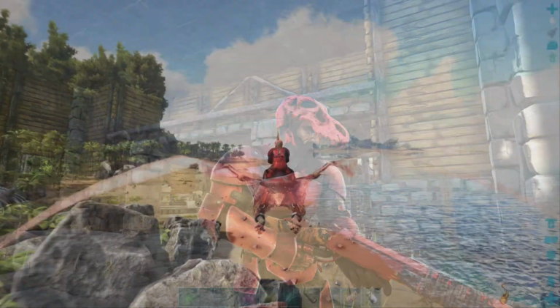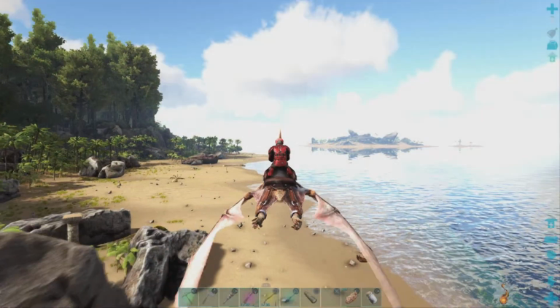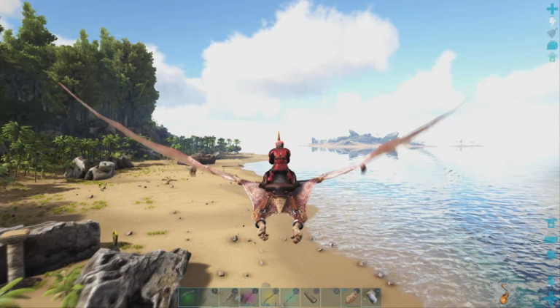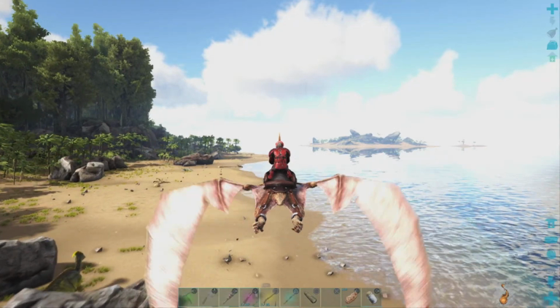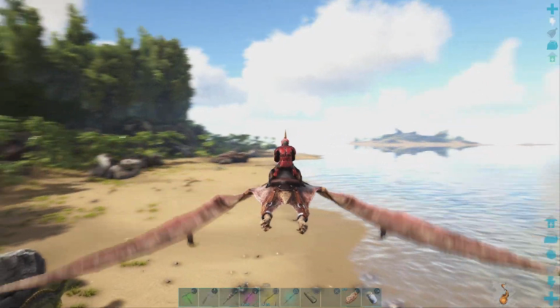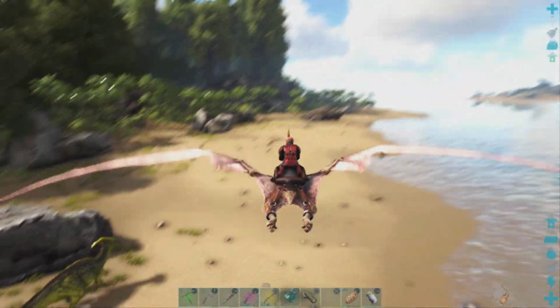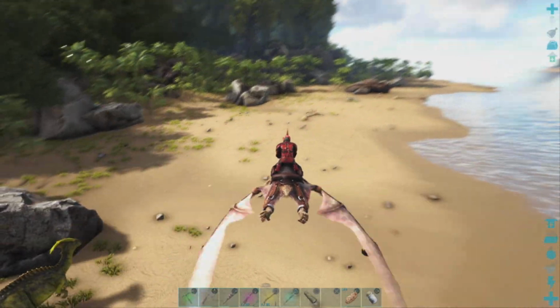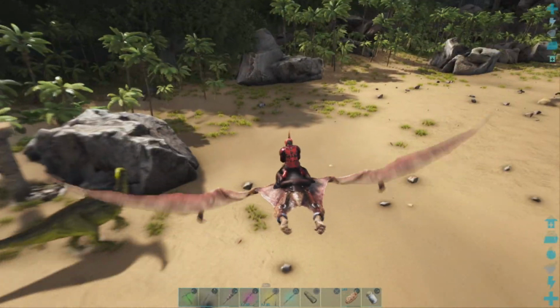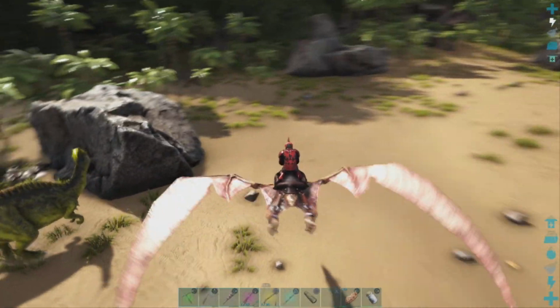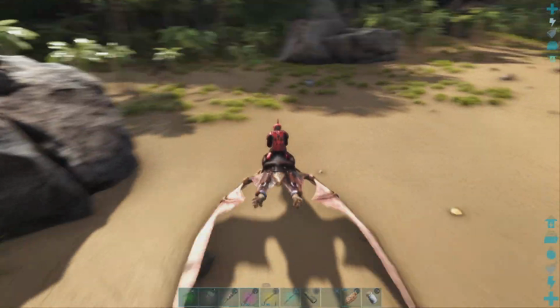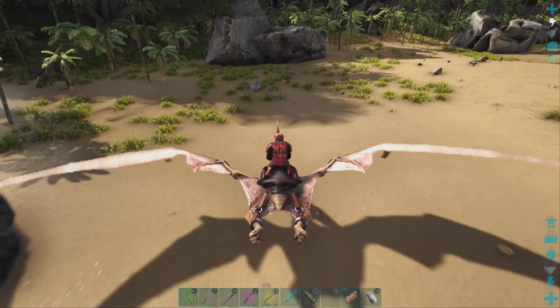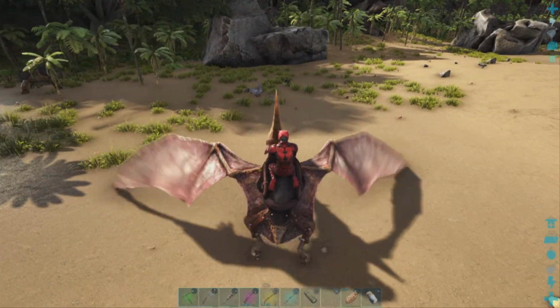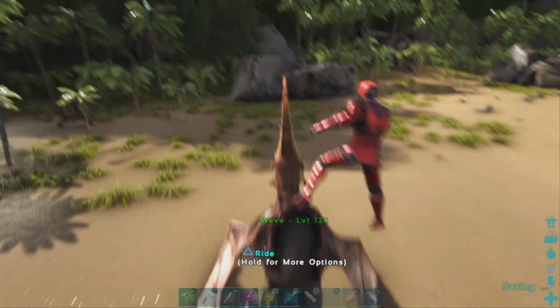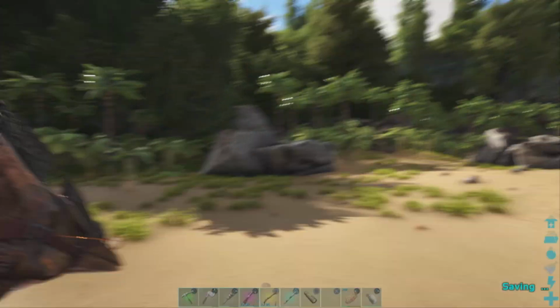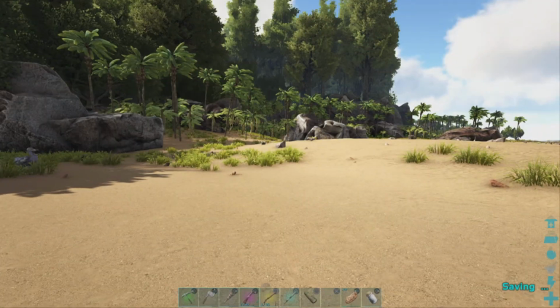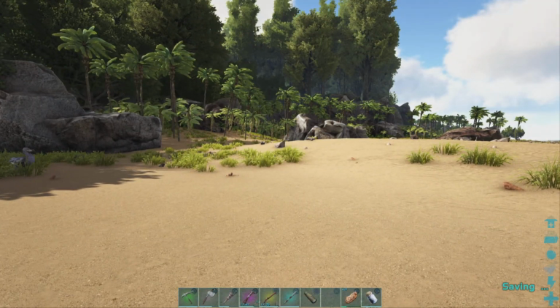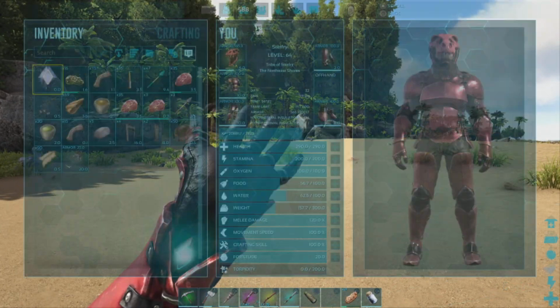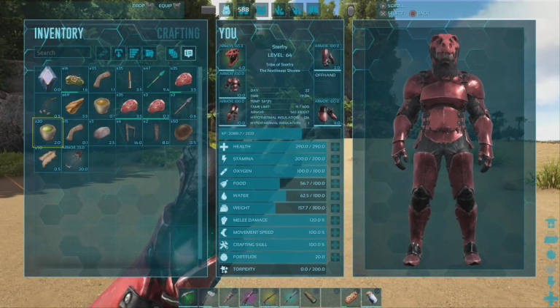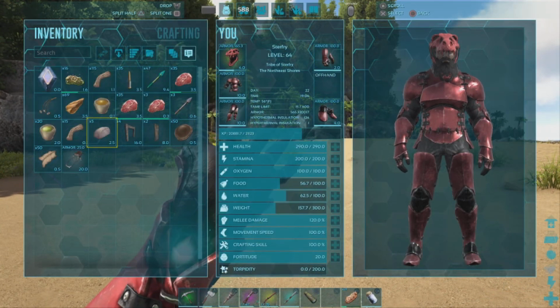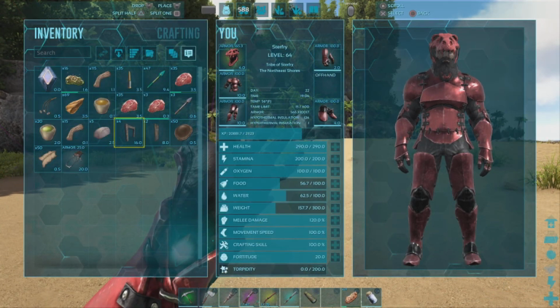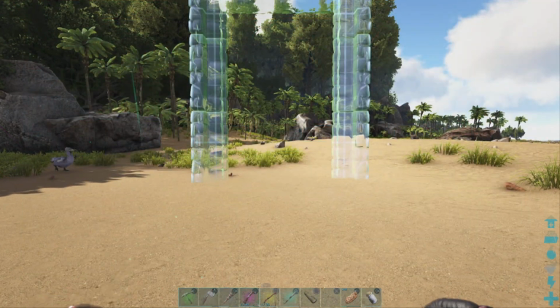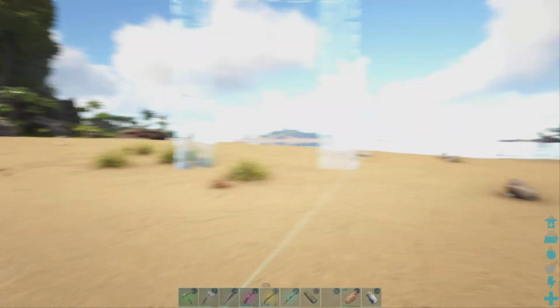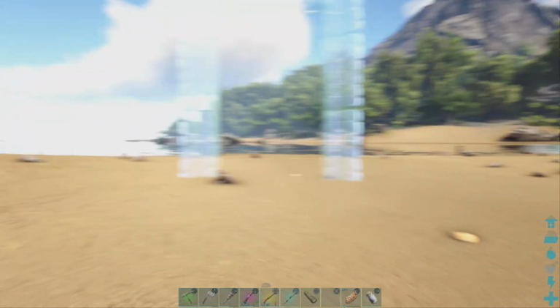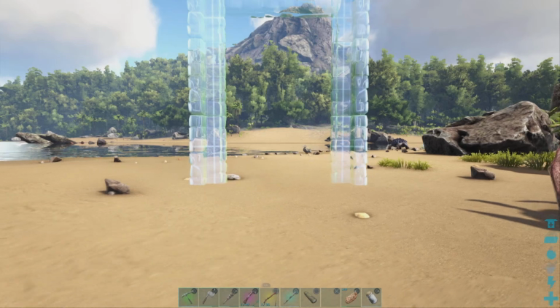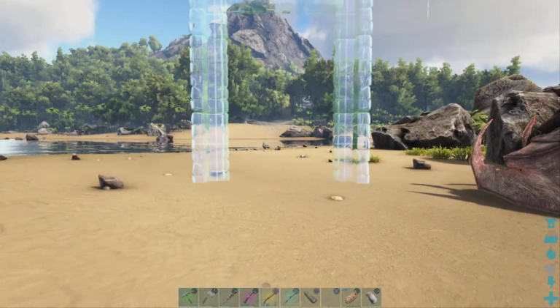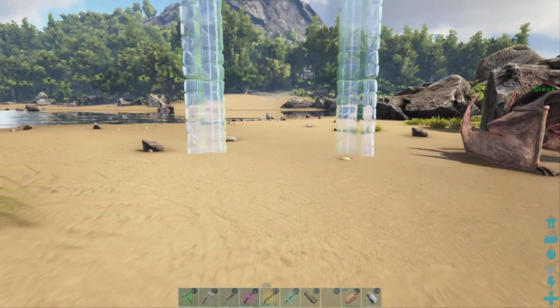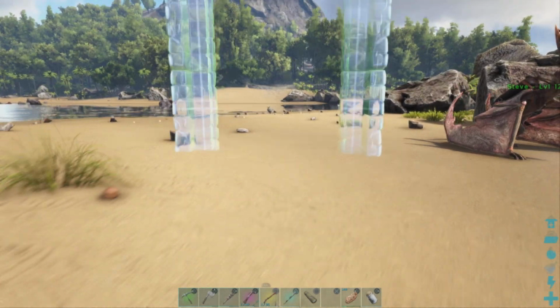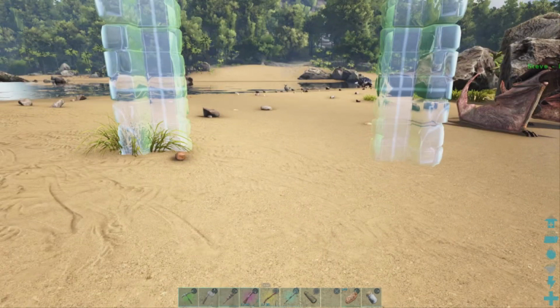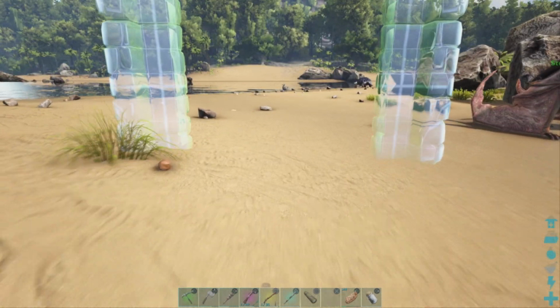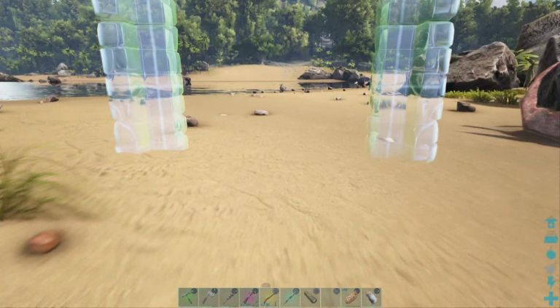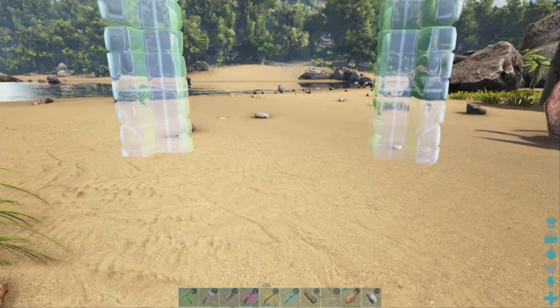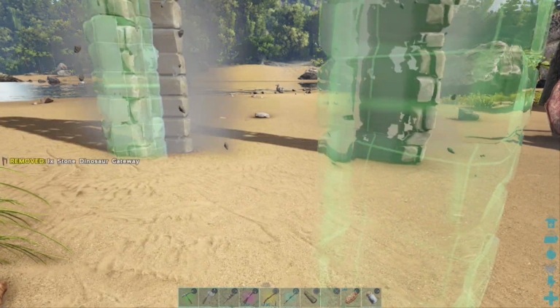Our main adventure today: our objective is to tame an Argentavis, now that we can unlock the saddle. And the method I'd like to use today is a trapping method, using dinosaur gates.